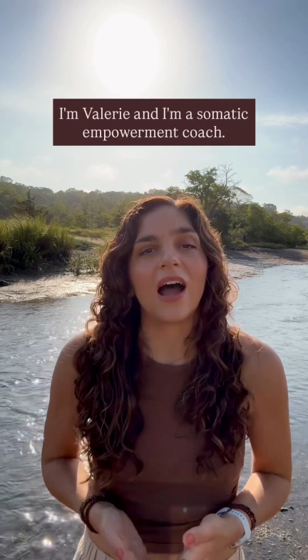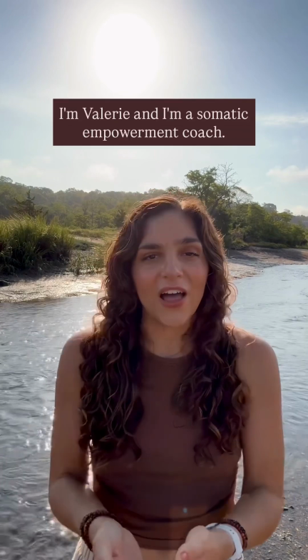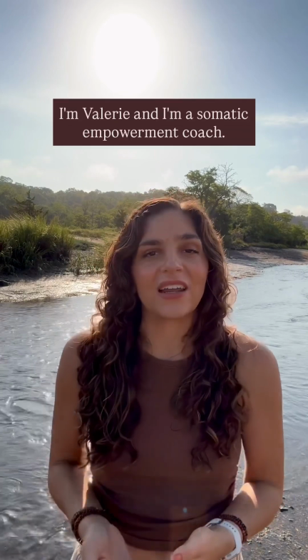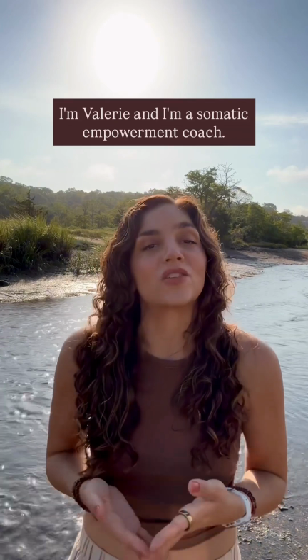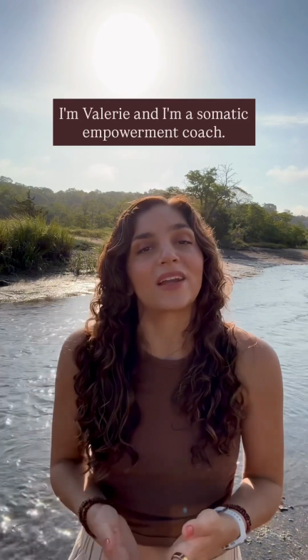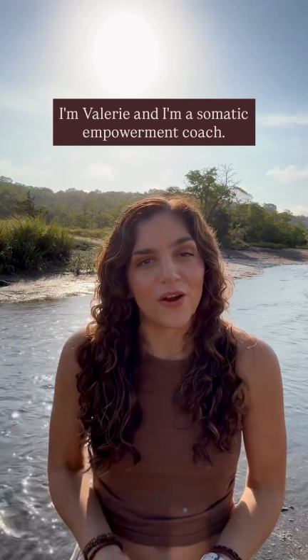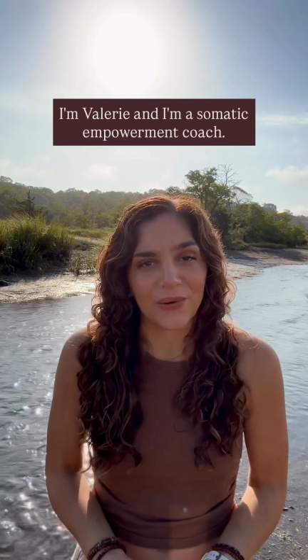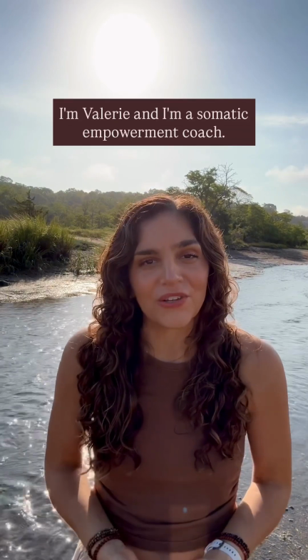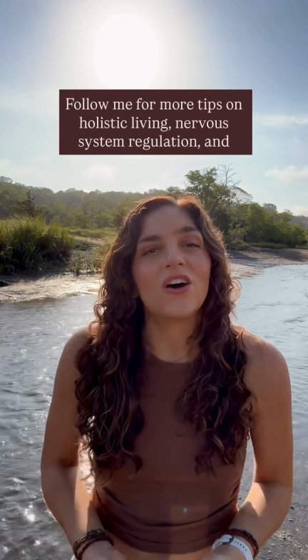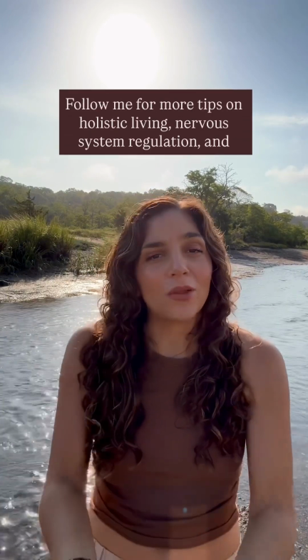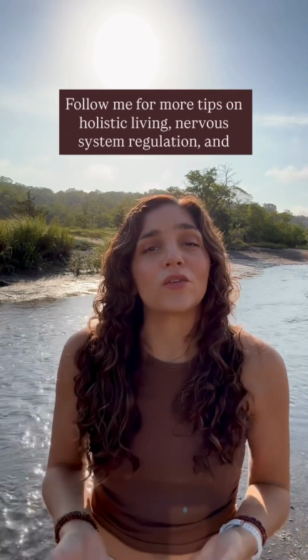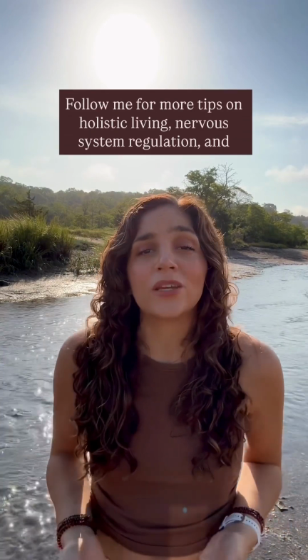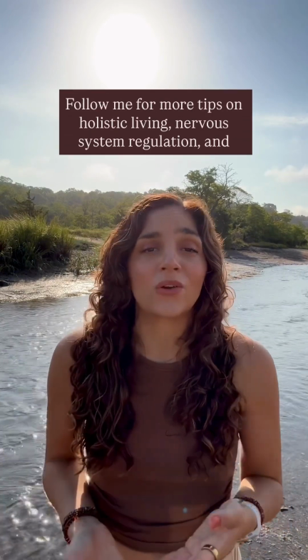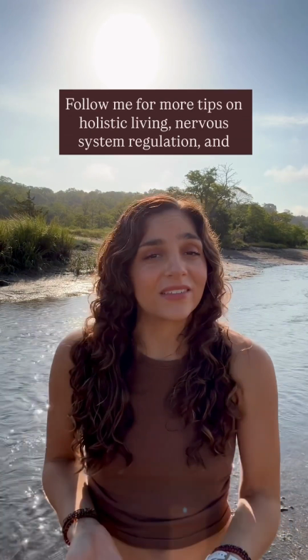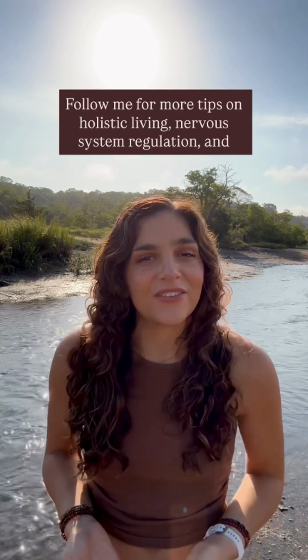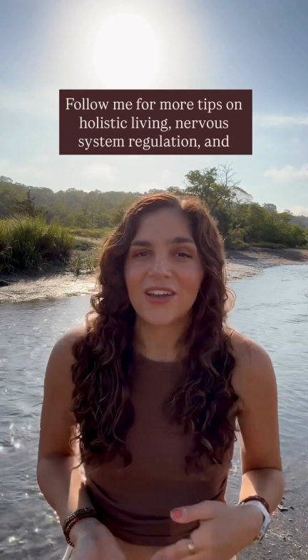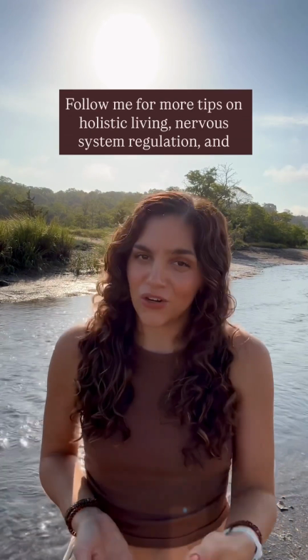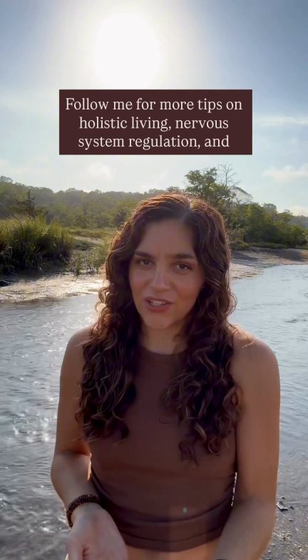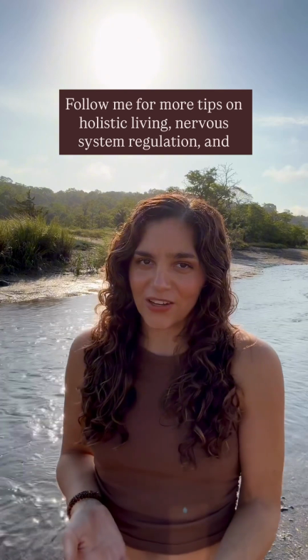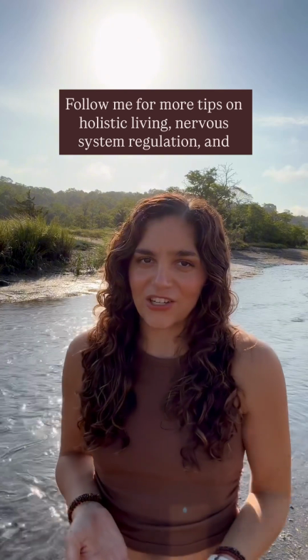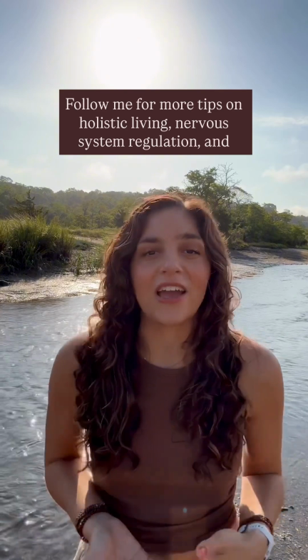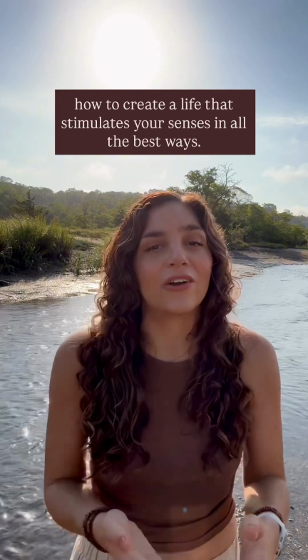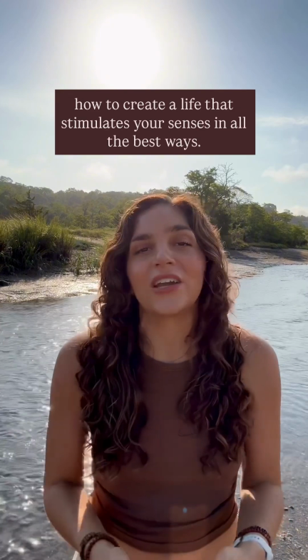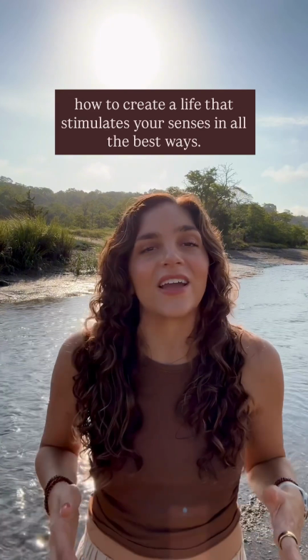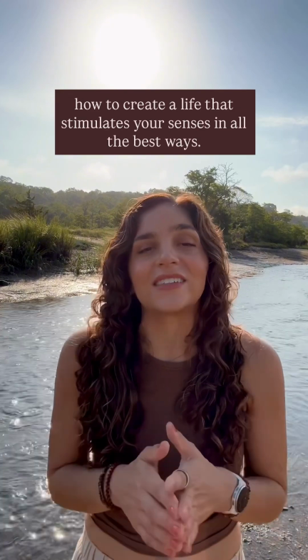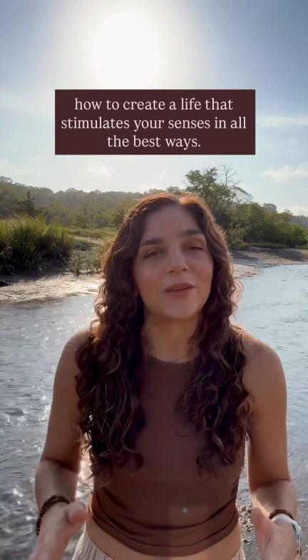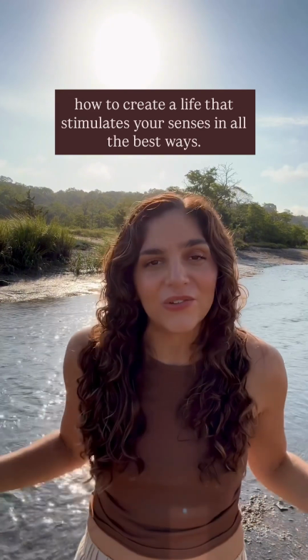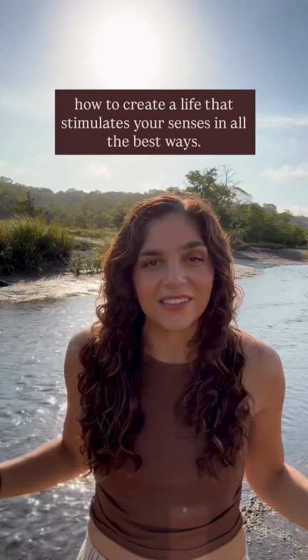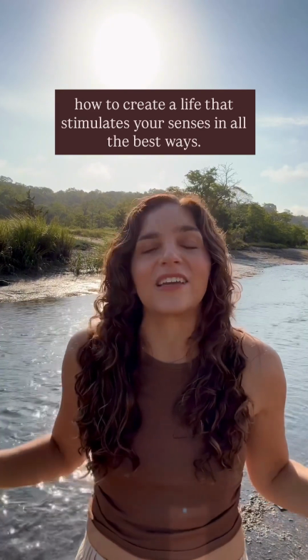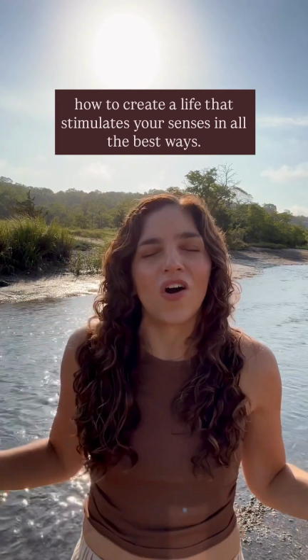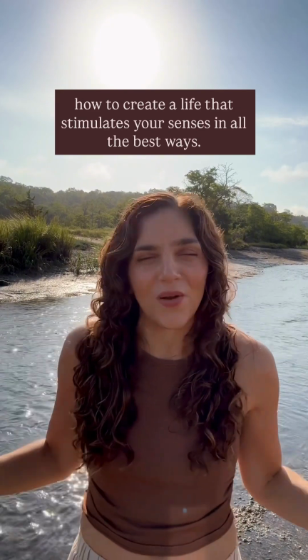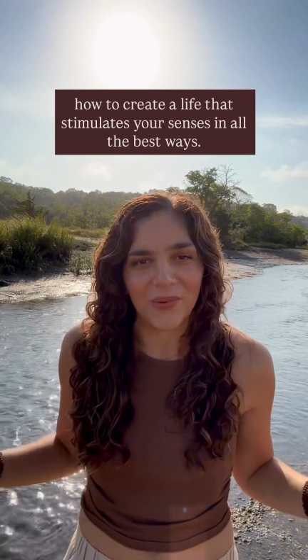I'm Valerie and I'm a Somatic Empowerment Coach. Follow me for more tips on holistic living, nervous system regulation, and how to create a life that stimulates your senses in all the best ways.